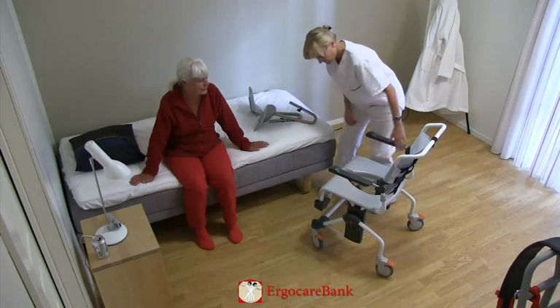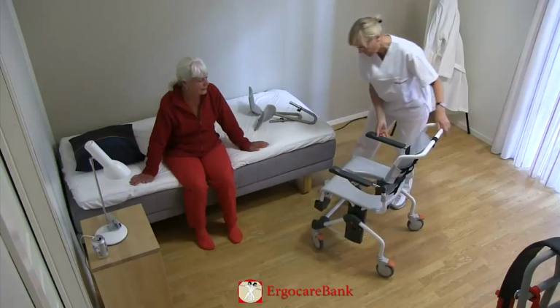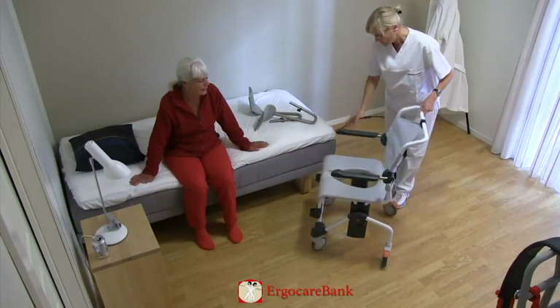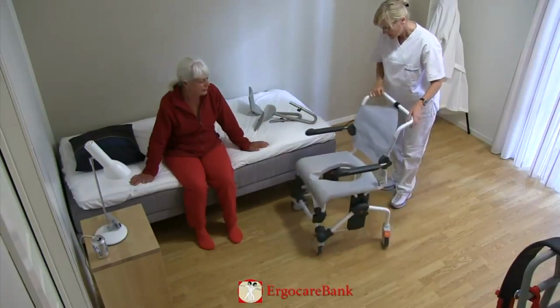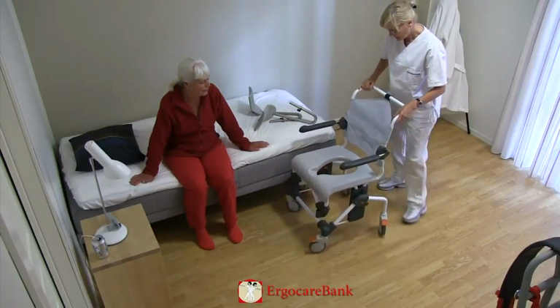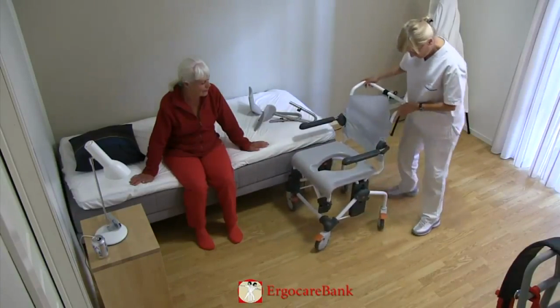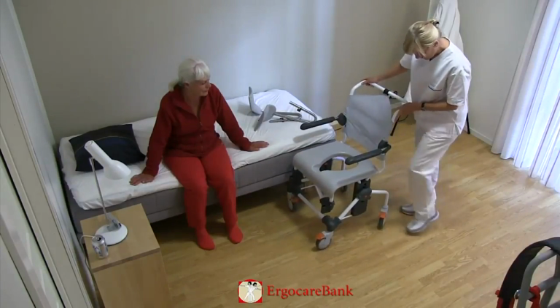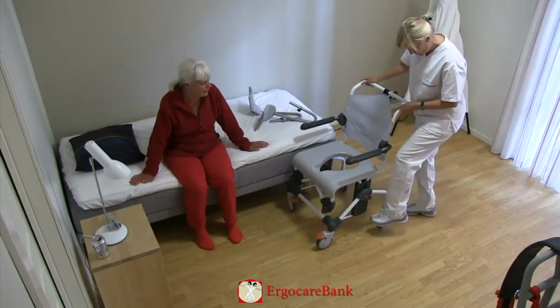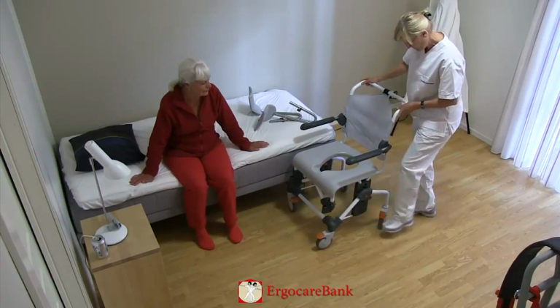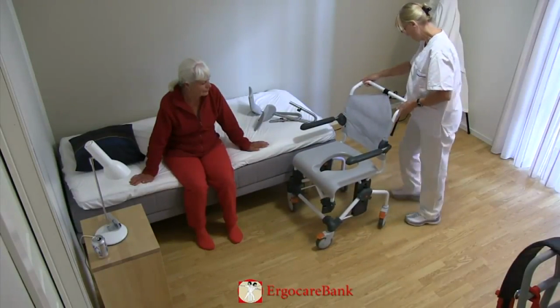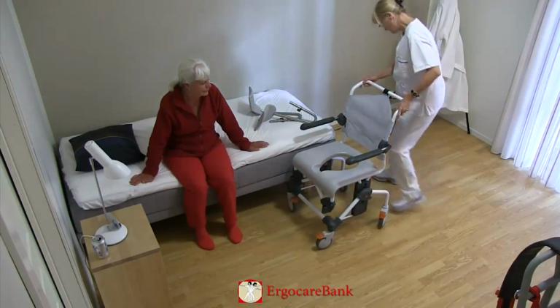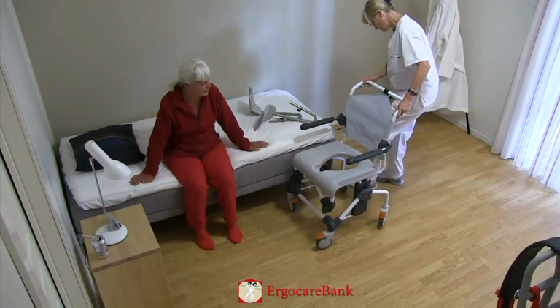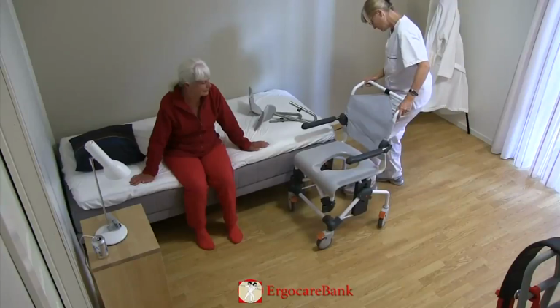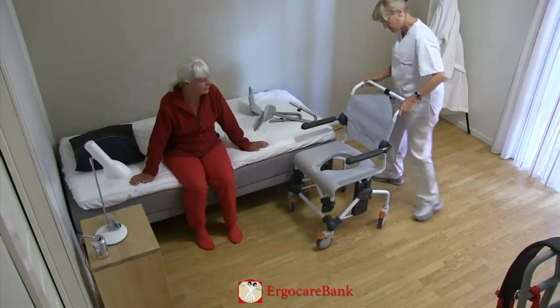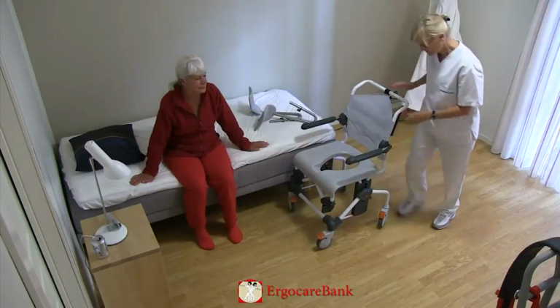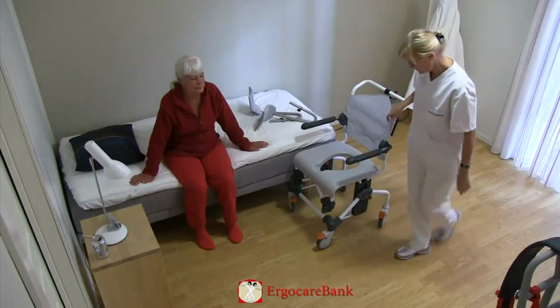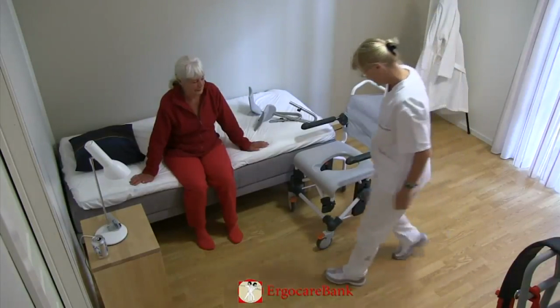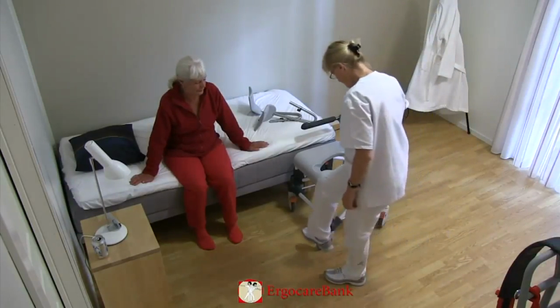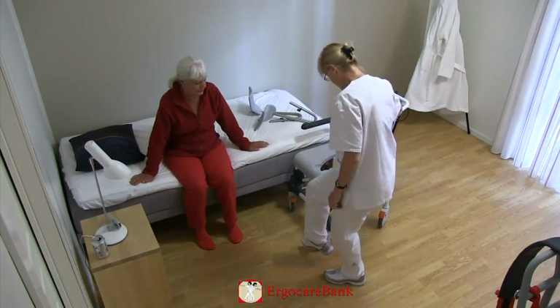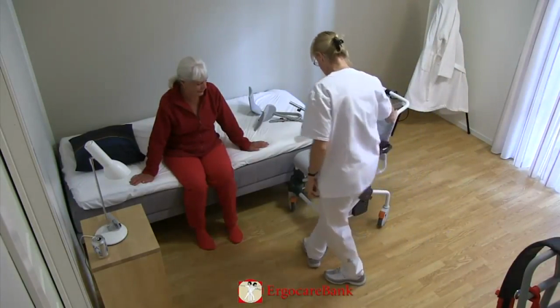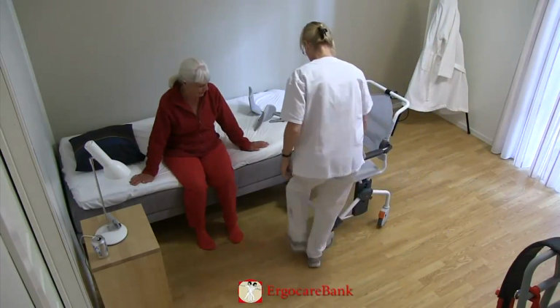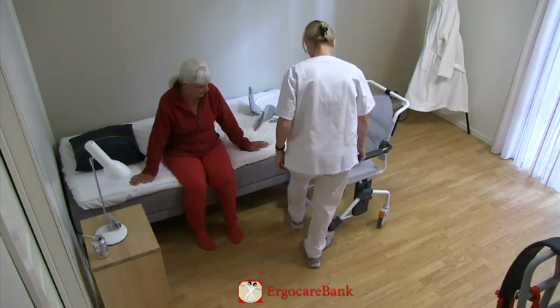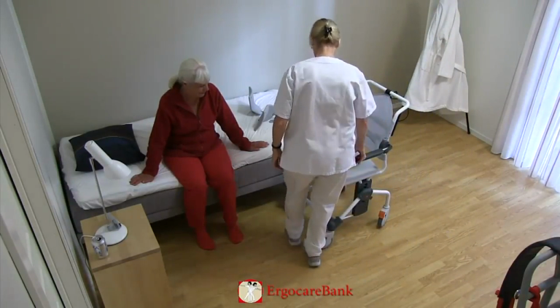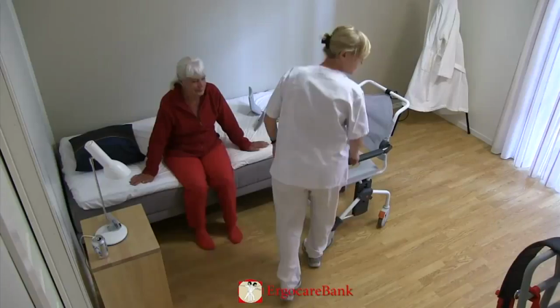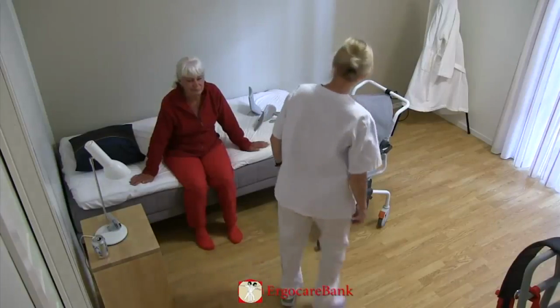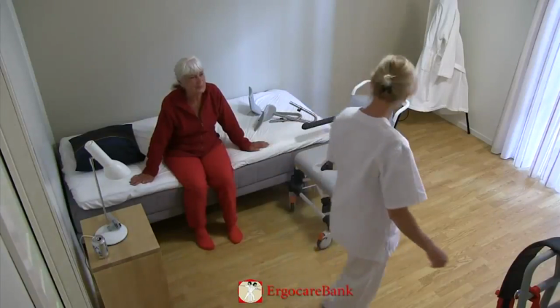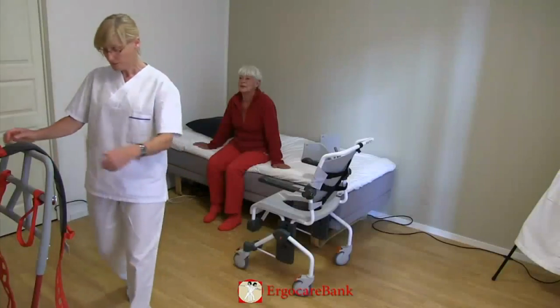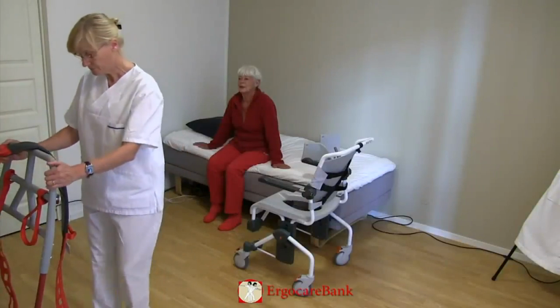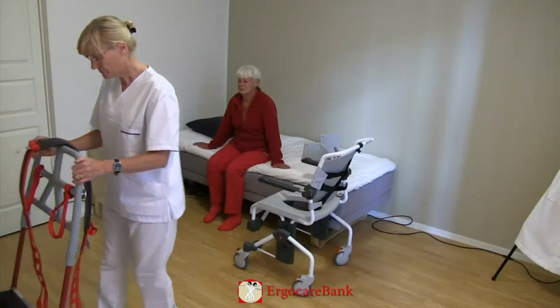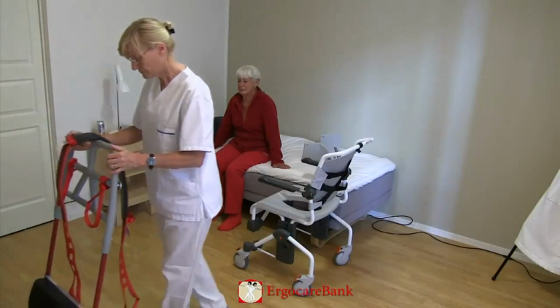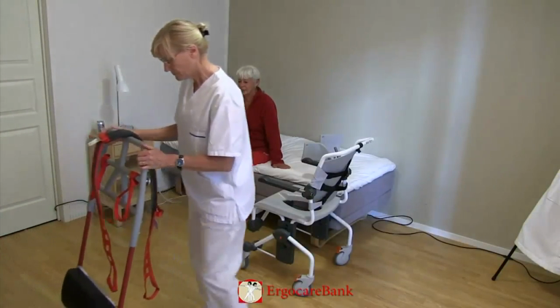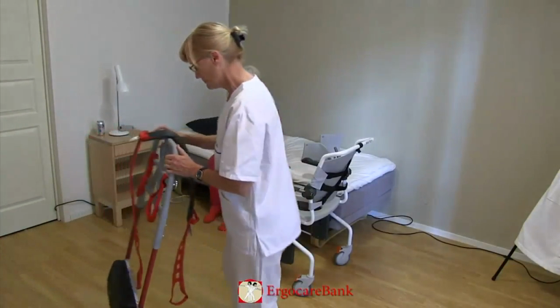The shower chair is brought alongside the bed. The foot rests are taken off and the brakes of the chair are put on. The Raizer is brought in close to the bed.